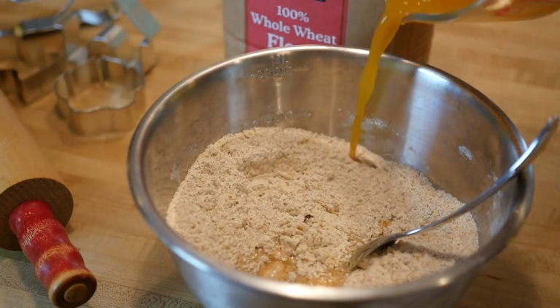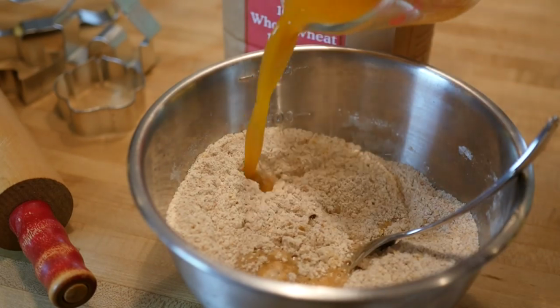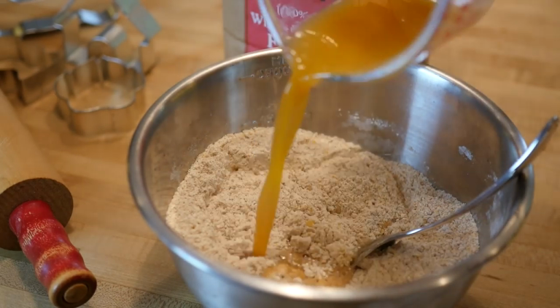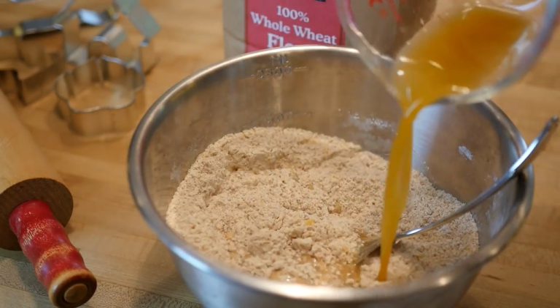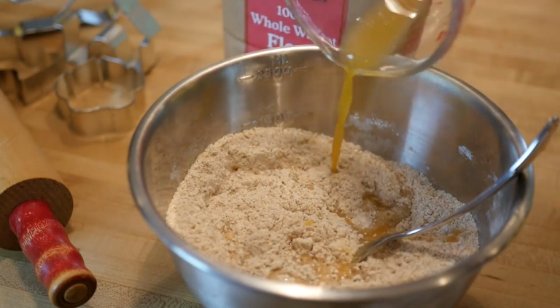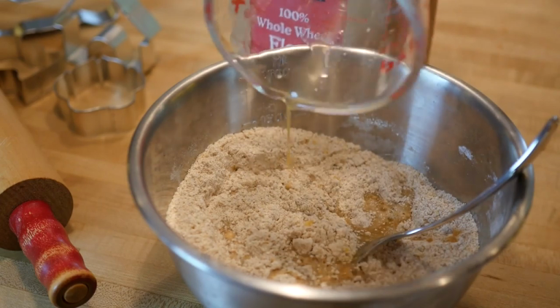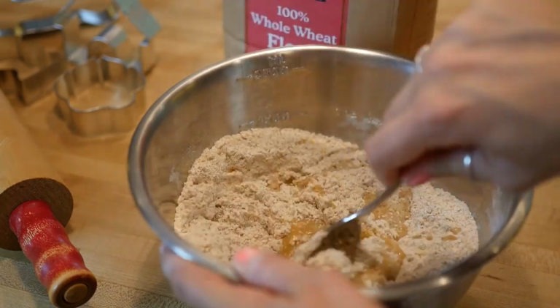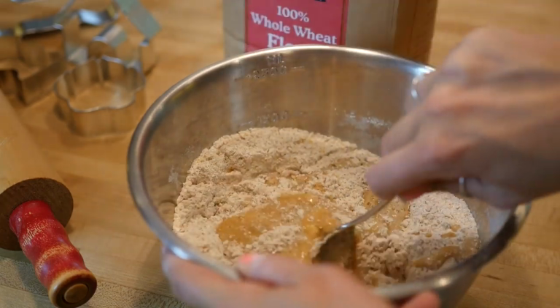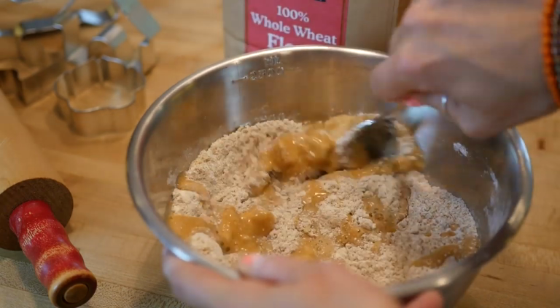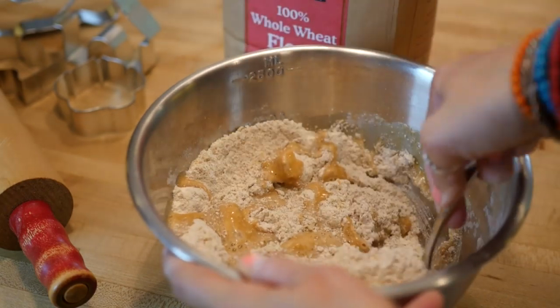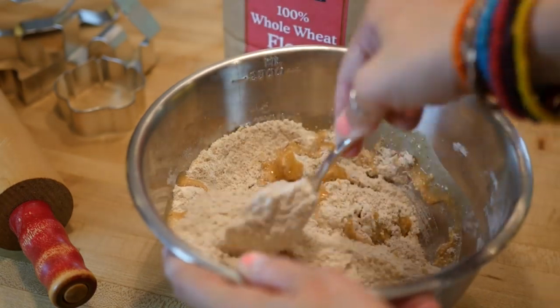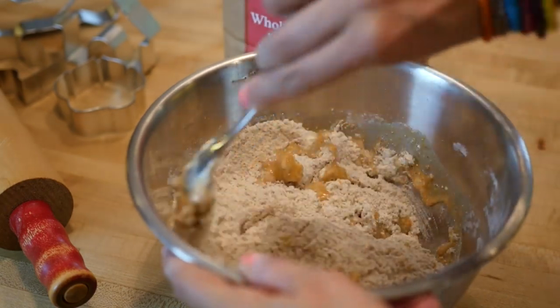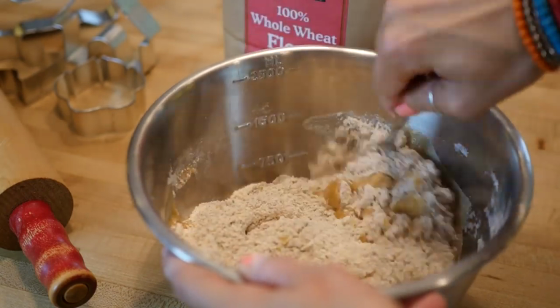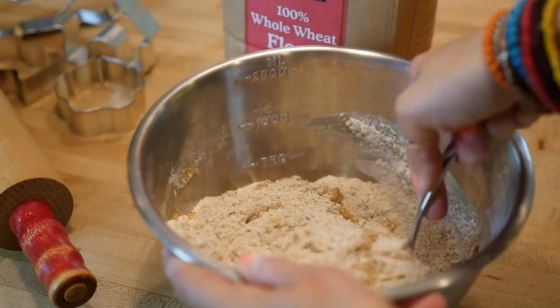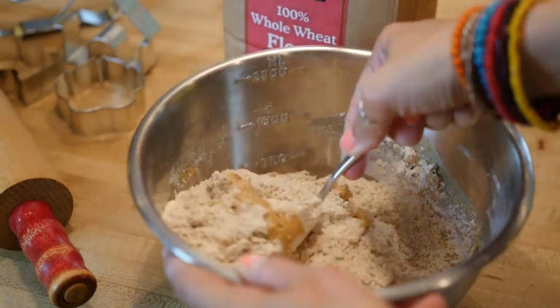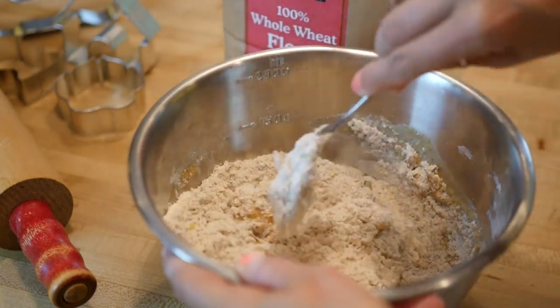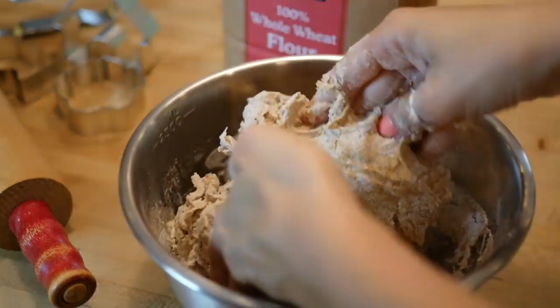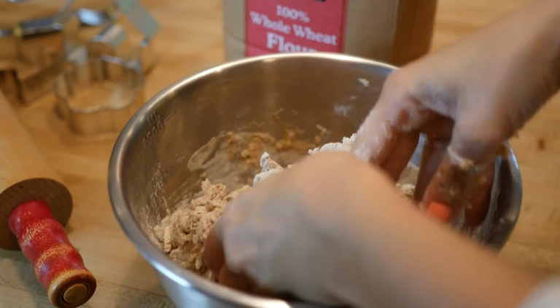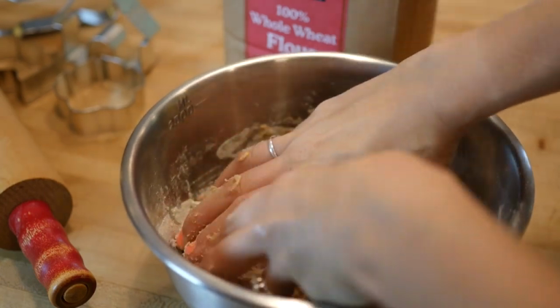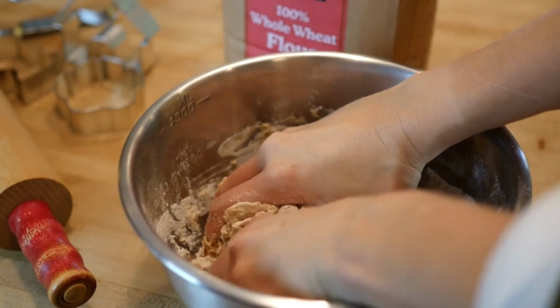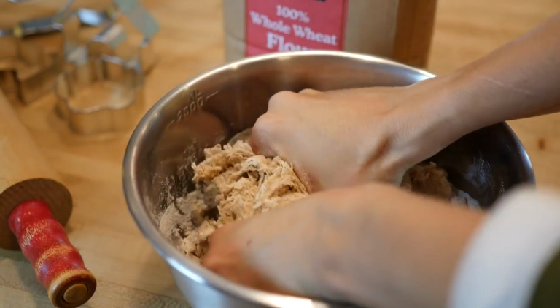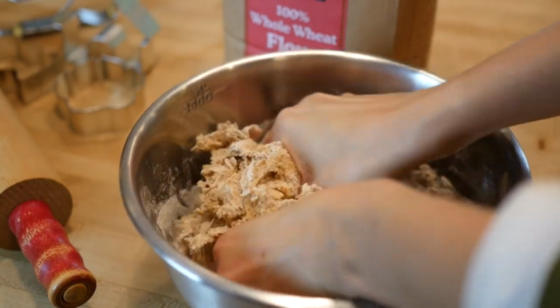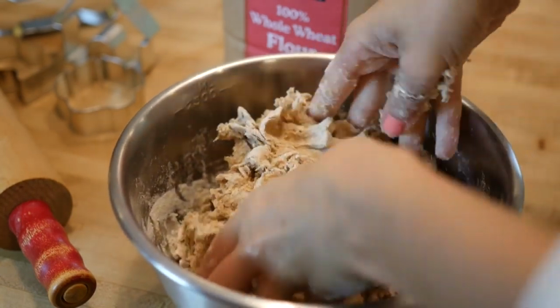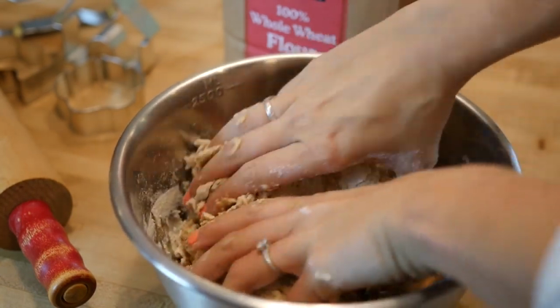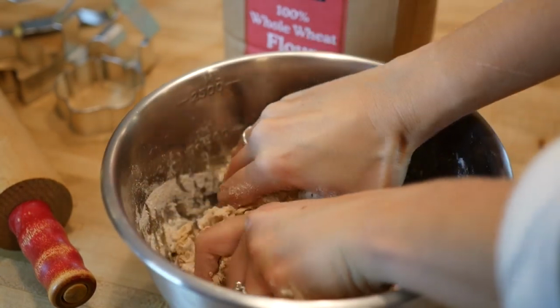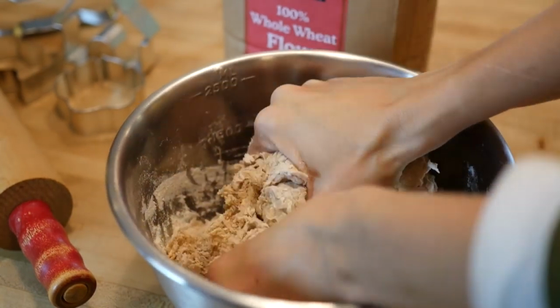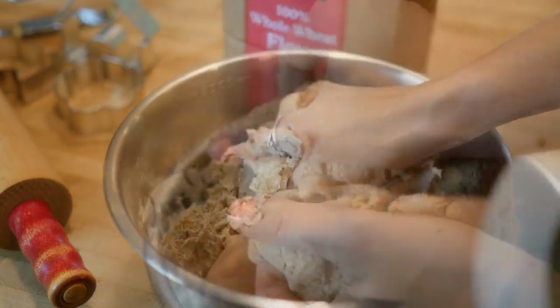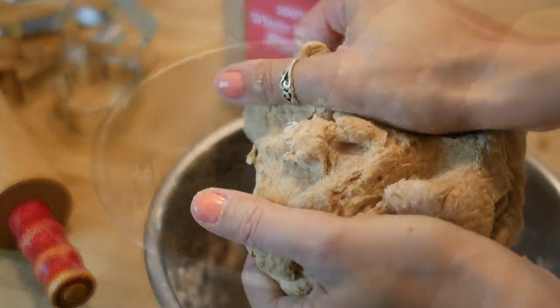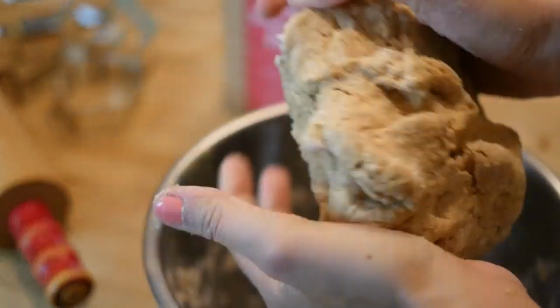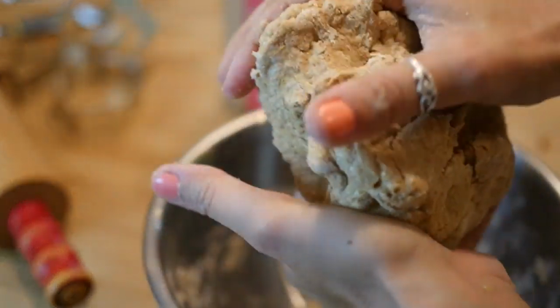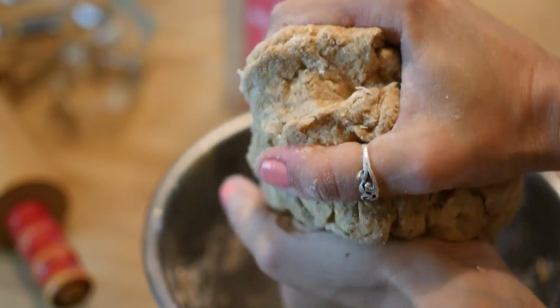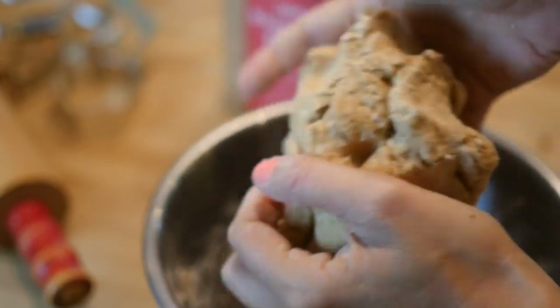You can add the broth a little bit at a time and mix it that way, and that might help you. But whatever you do, you're gonna have to be mixing this really well and kneading the dough for about five solid minutes until you get a nice thick dough ball.